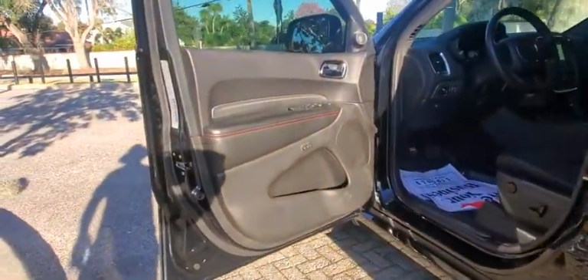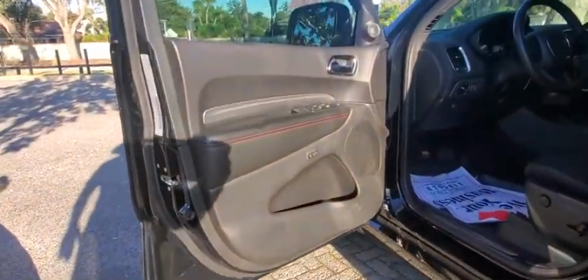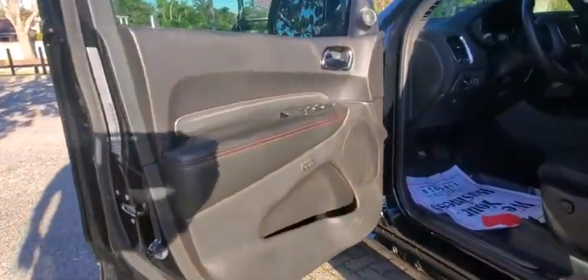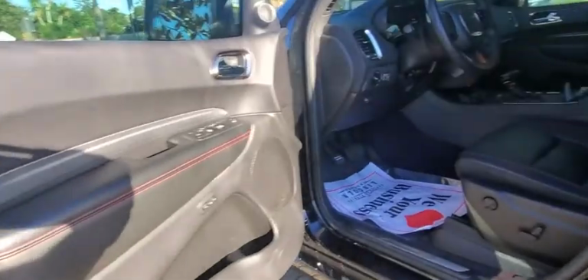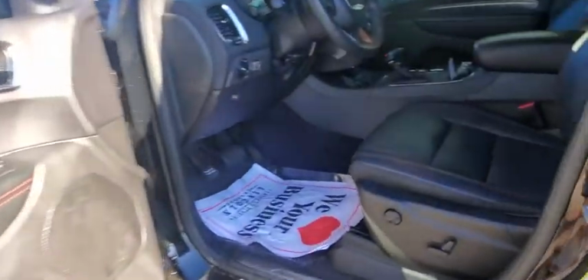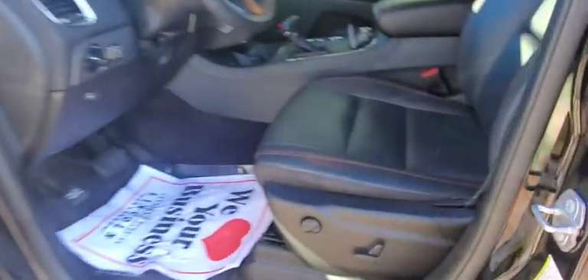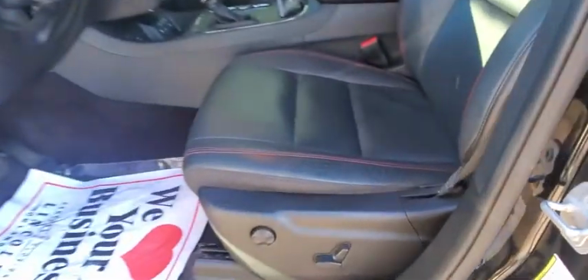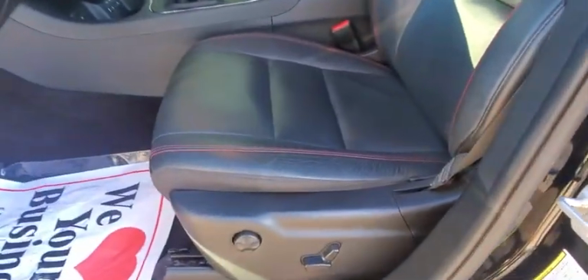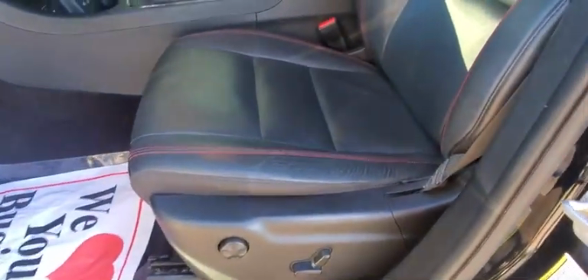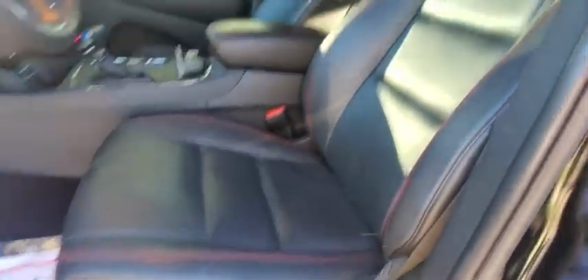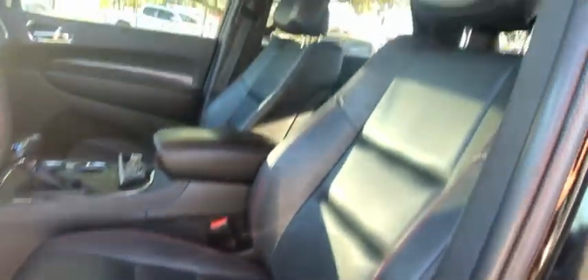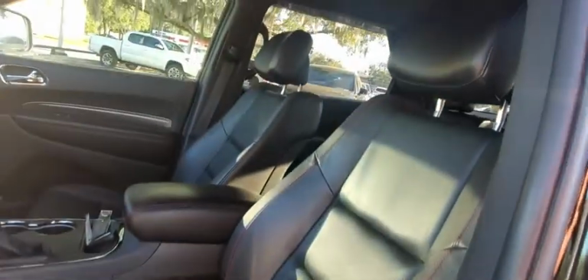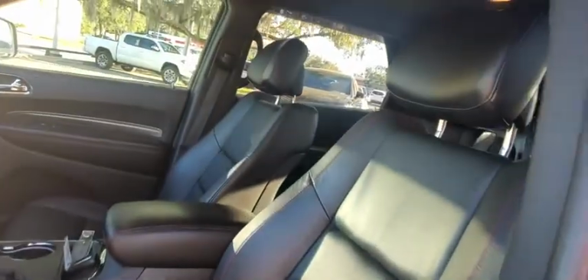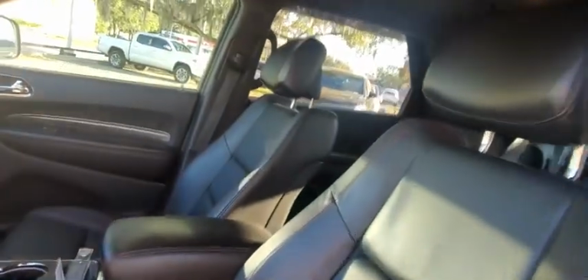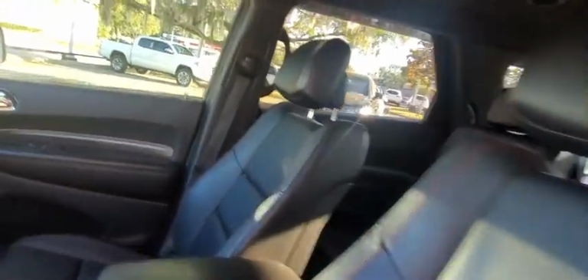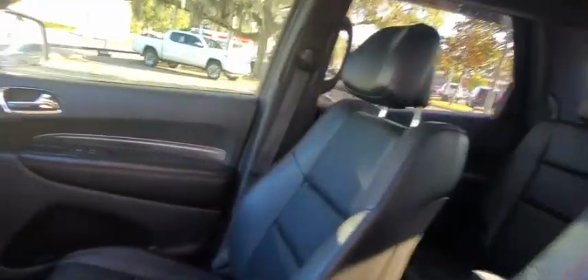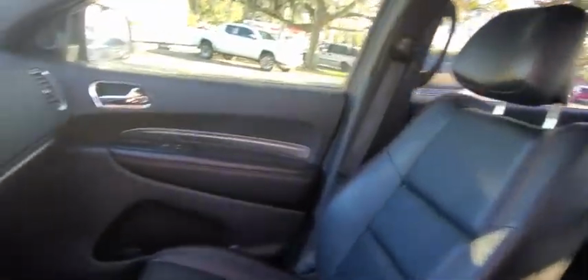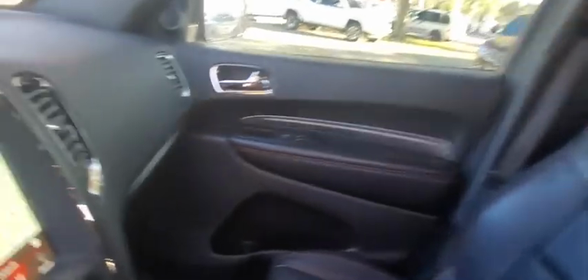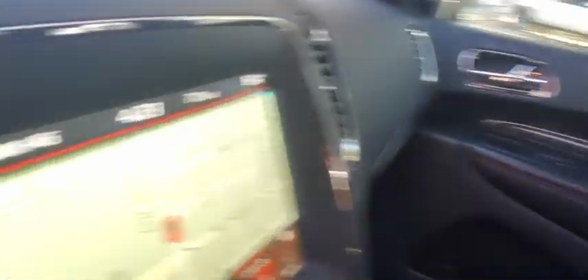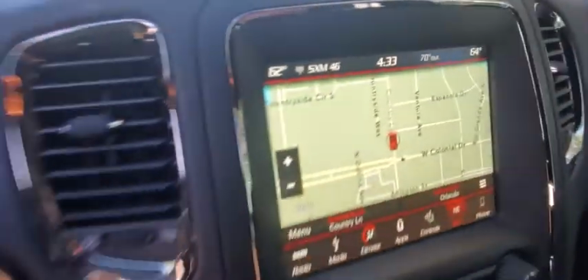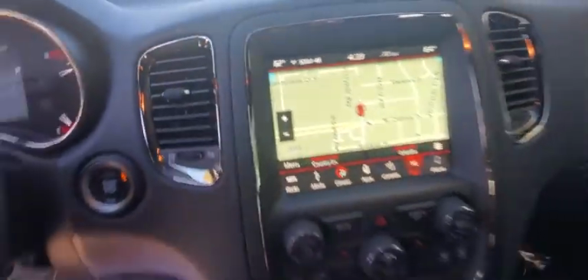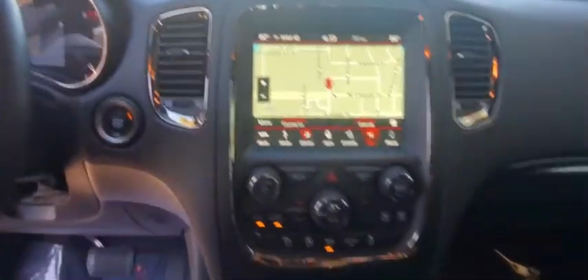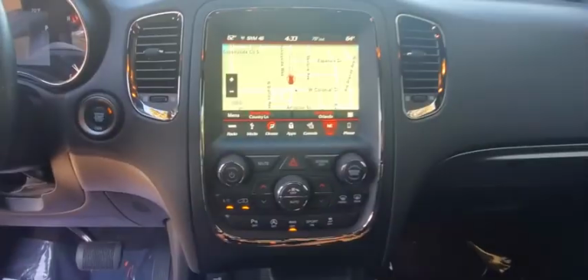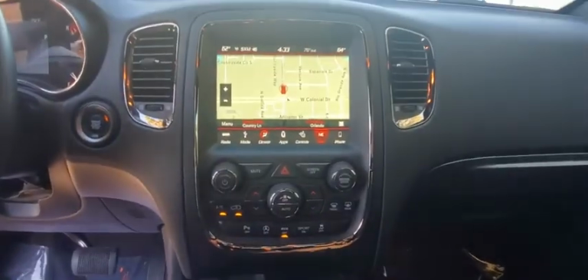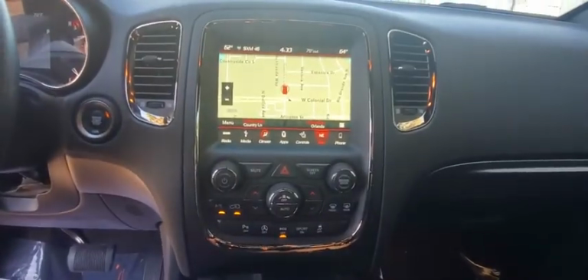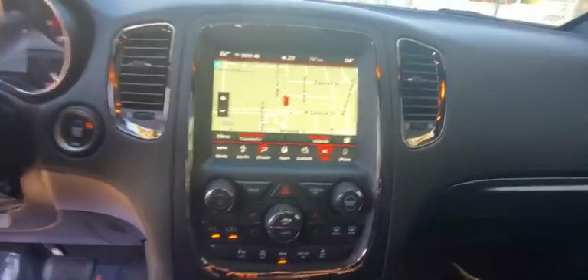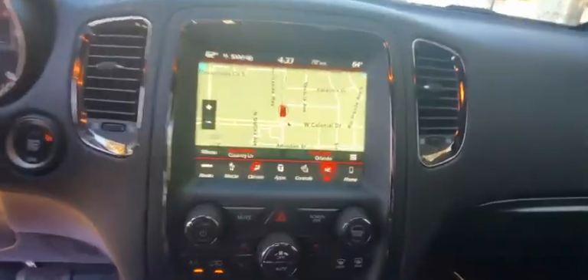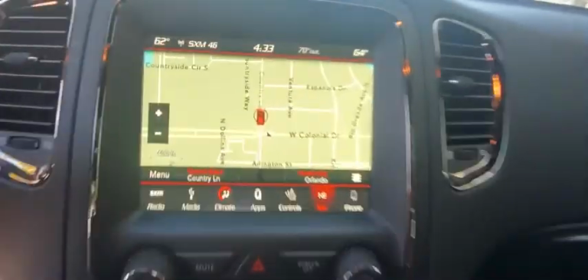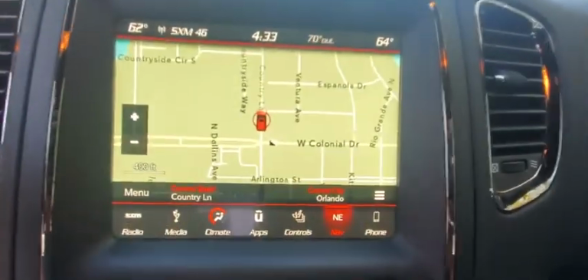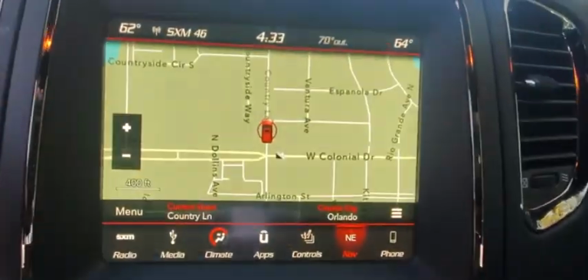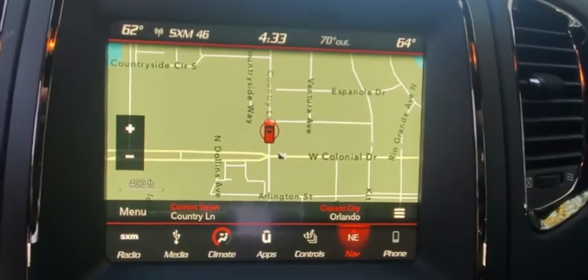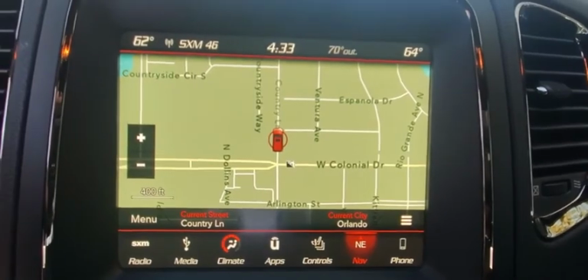Stability control, leather-wrapped steering wheel, Bluetooth, power steering, adjustable steering wheel, four-wheel disc brakes, aluminum wheels, auto-dimming rear-view mirror, cruise control, keyless start, floor mats.